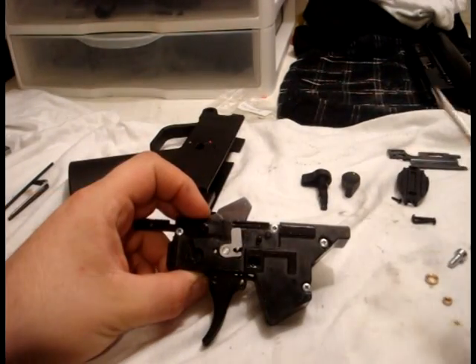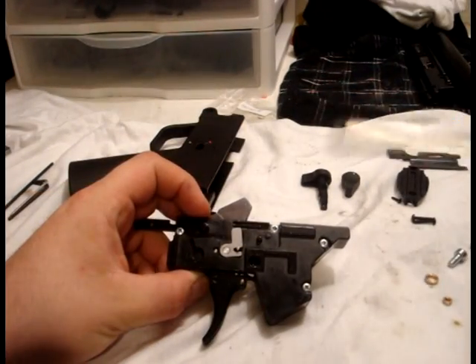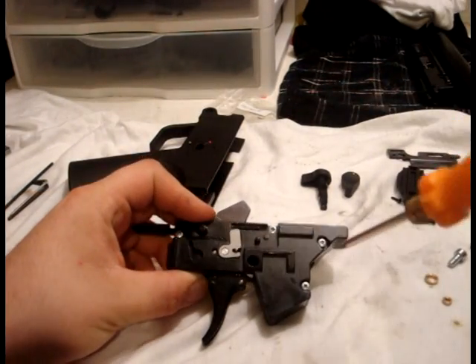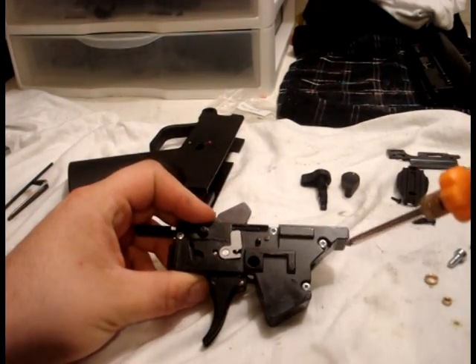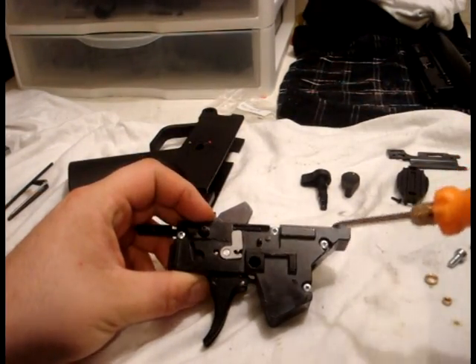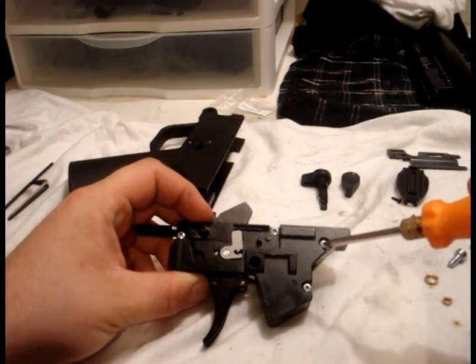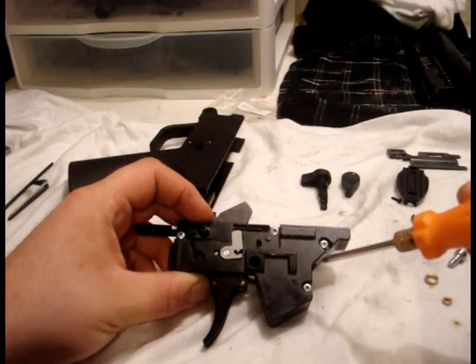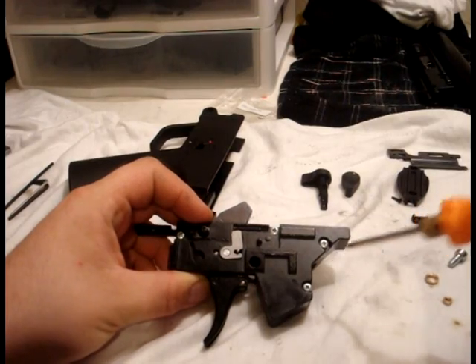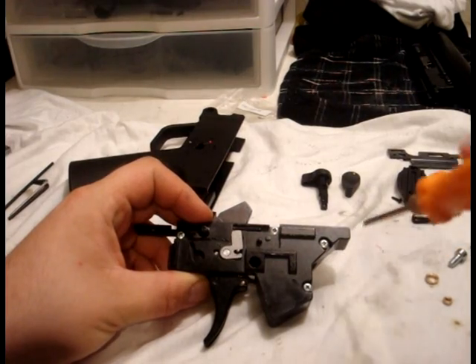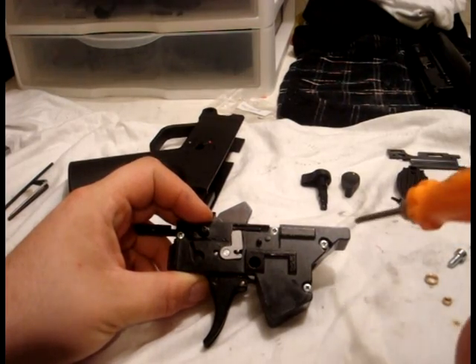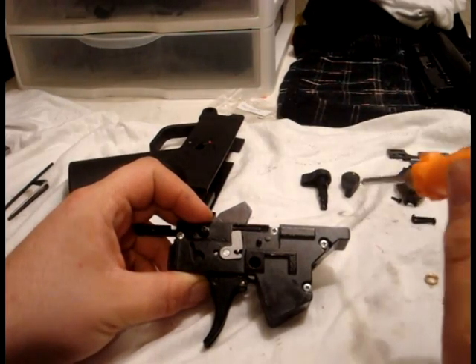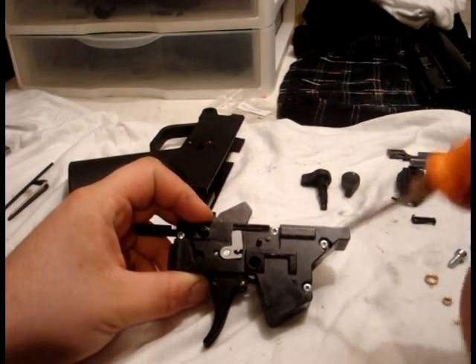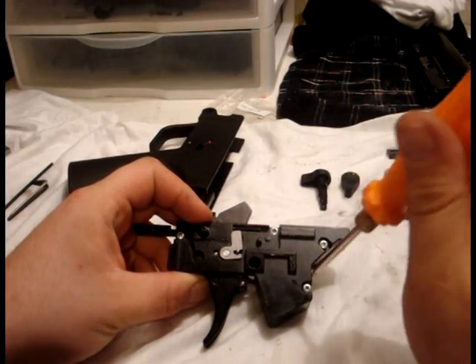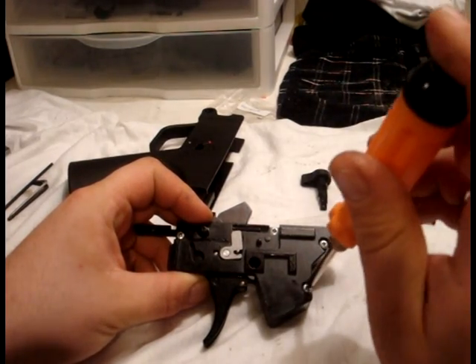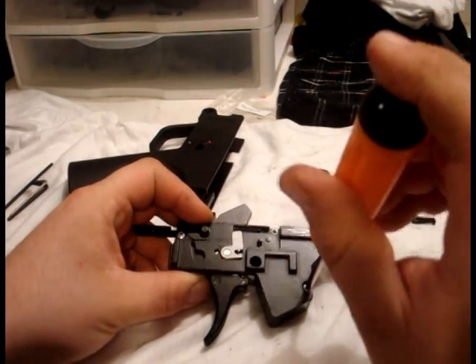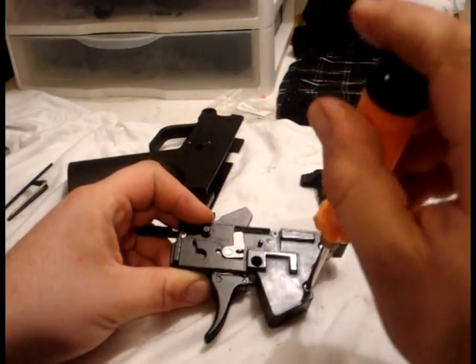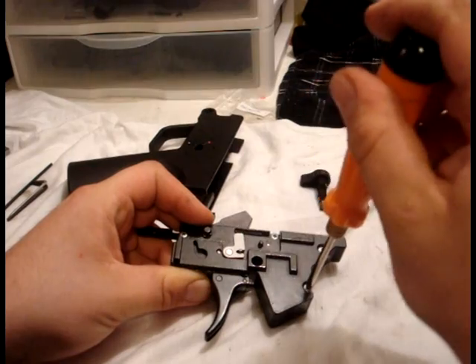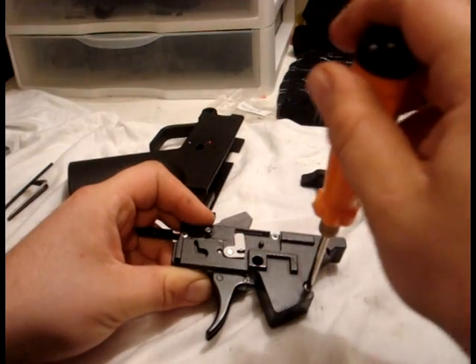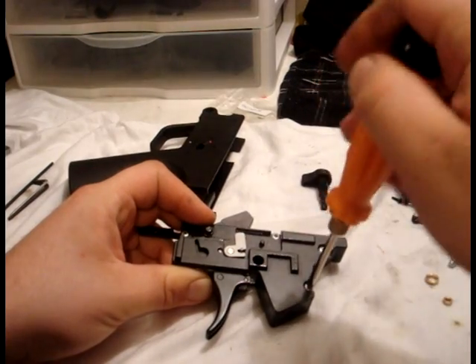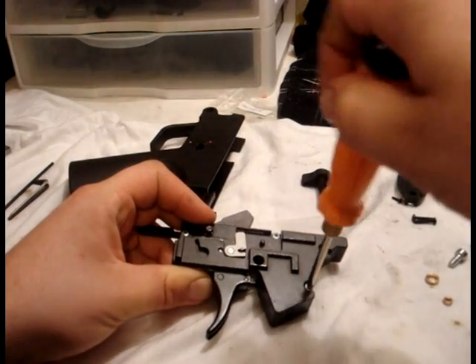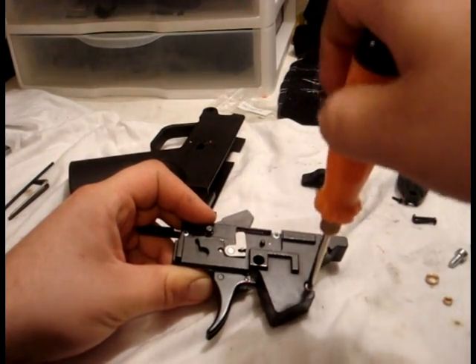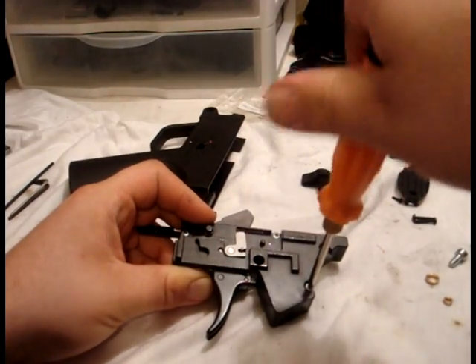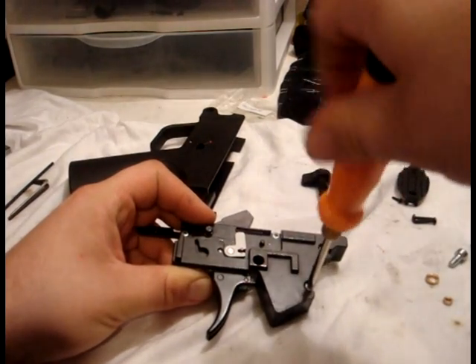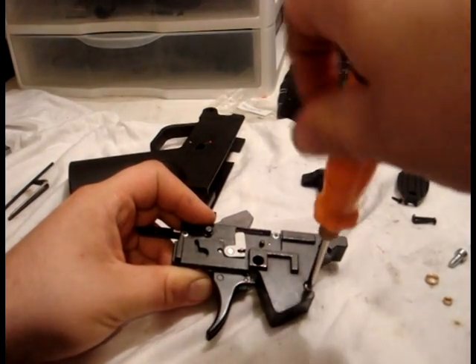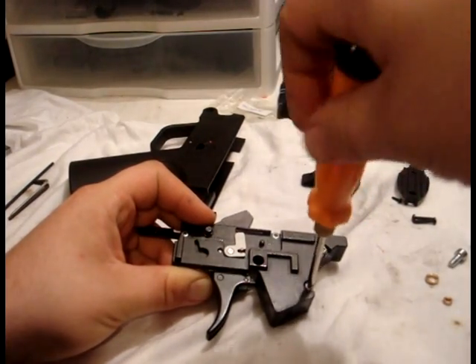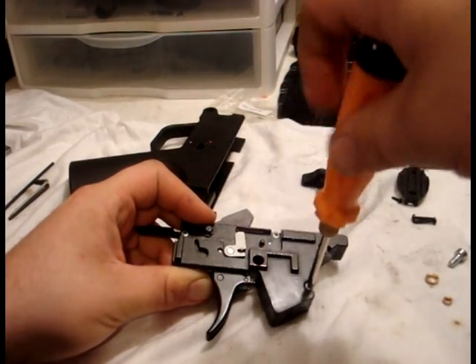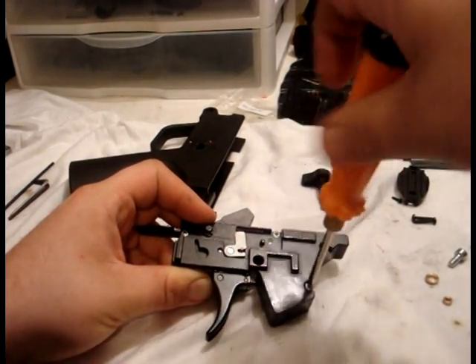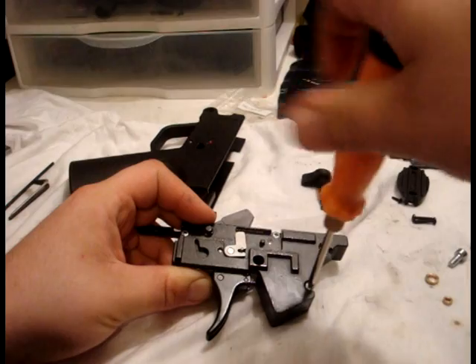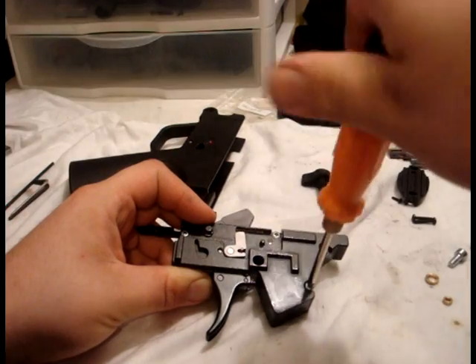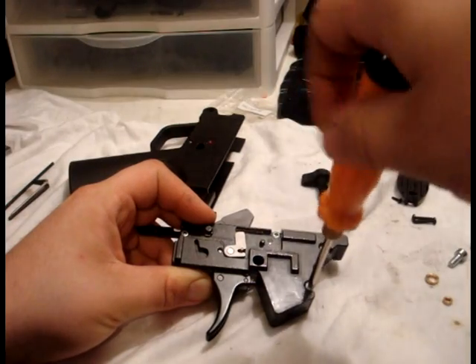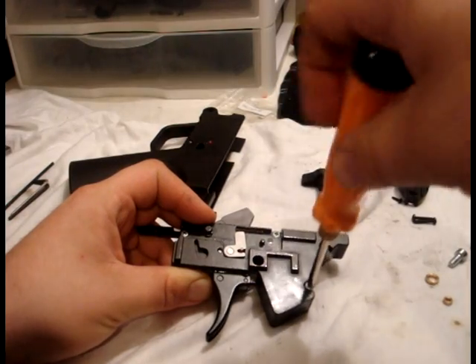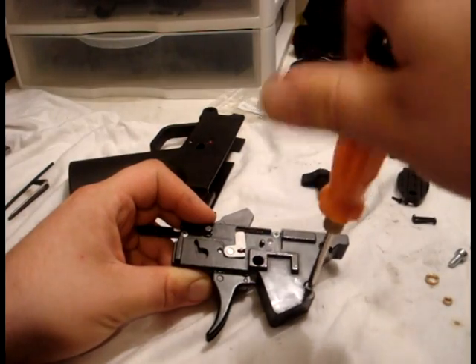If you've got any of the molly lube that you used on the bolt hold open spring, apply it just on top of this to make sure that it stays in place. Now we can remove each of the screws individually and upgrade with the new Allen head screws. It doesn't really matter what order you do it.